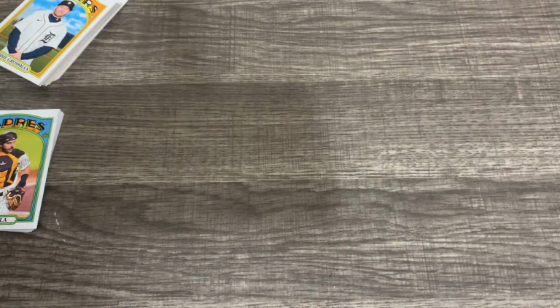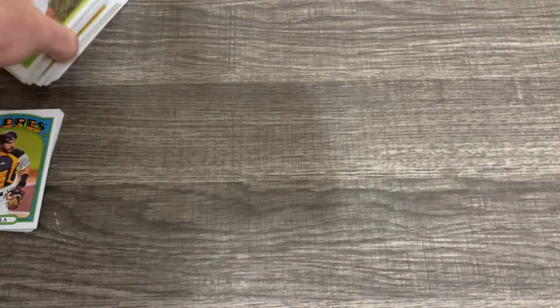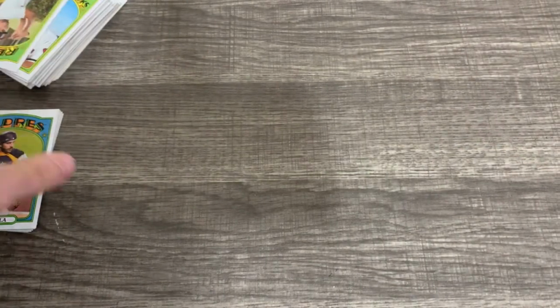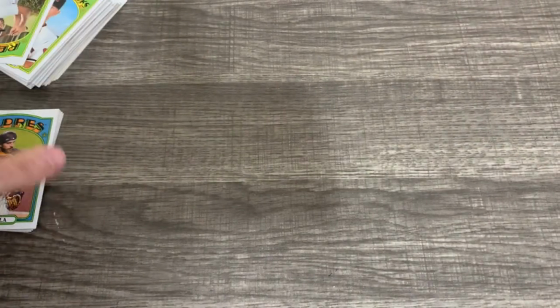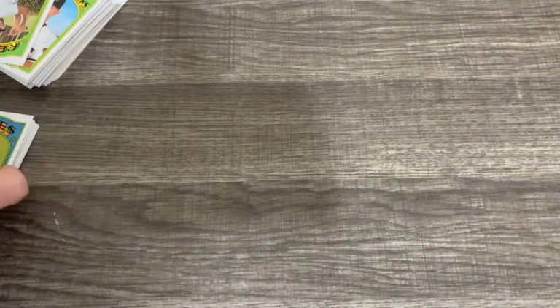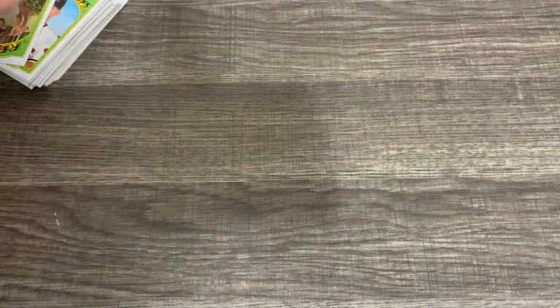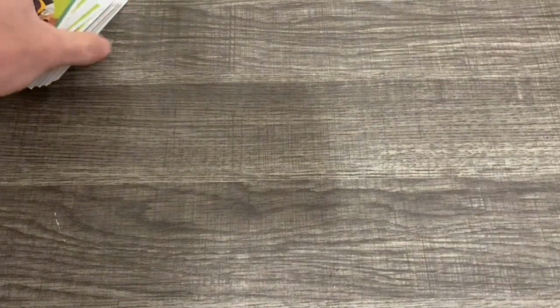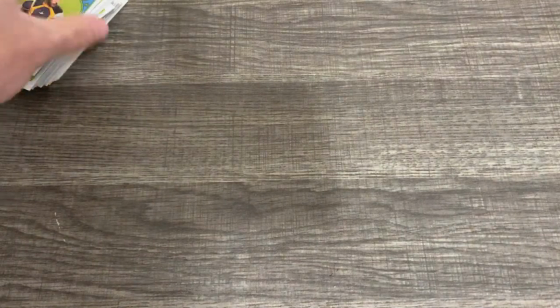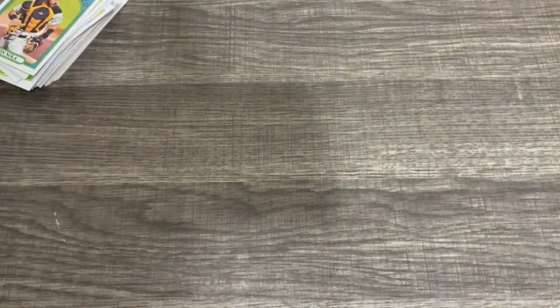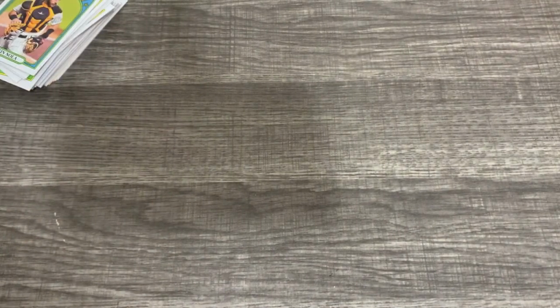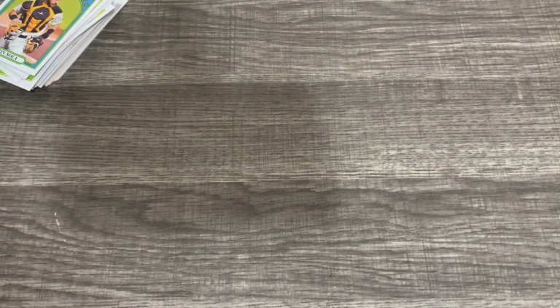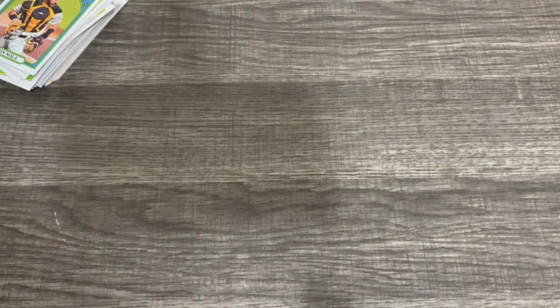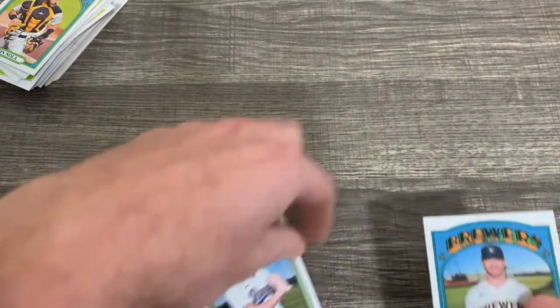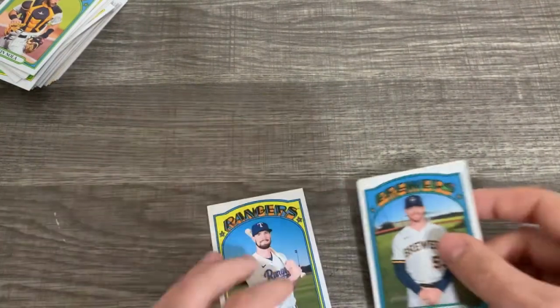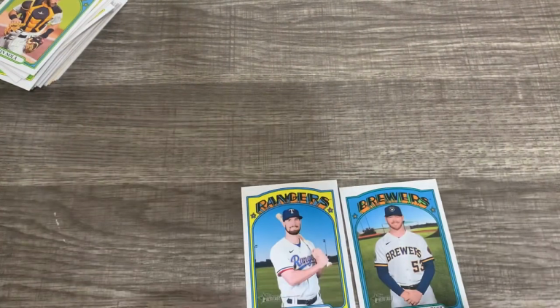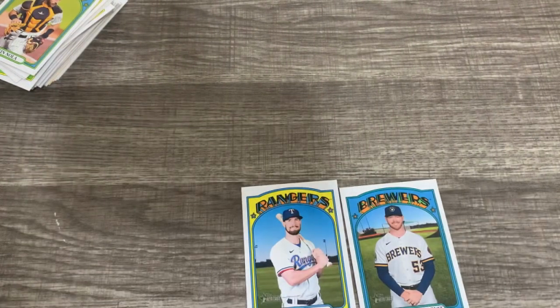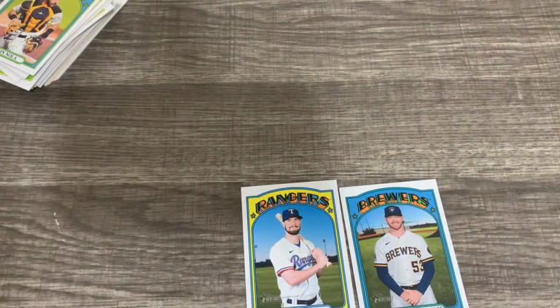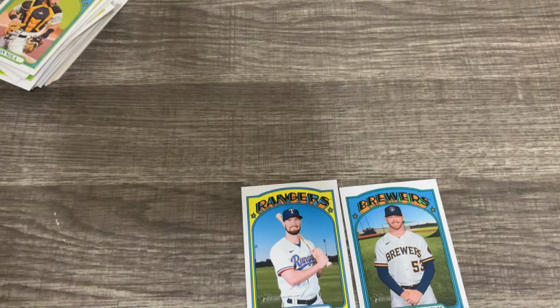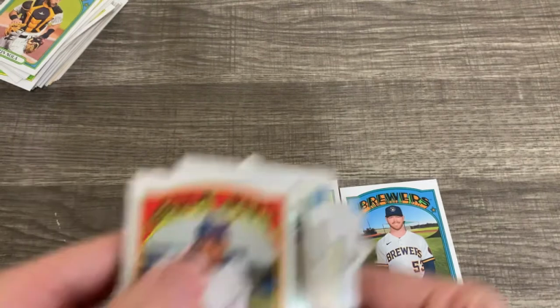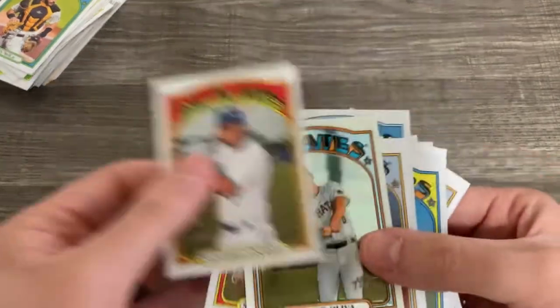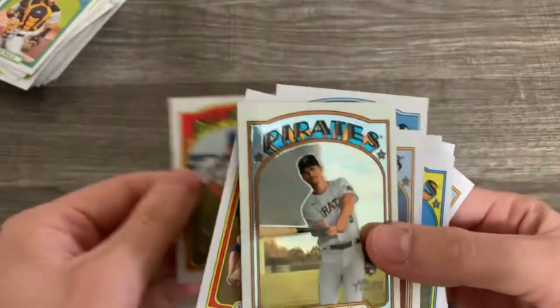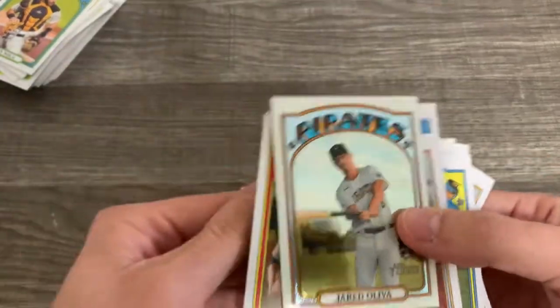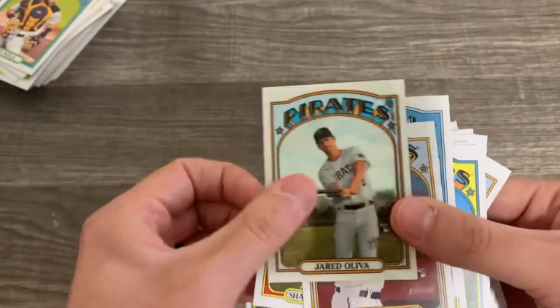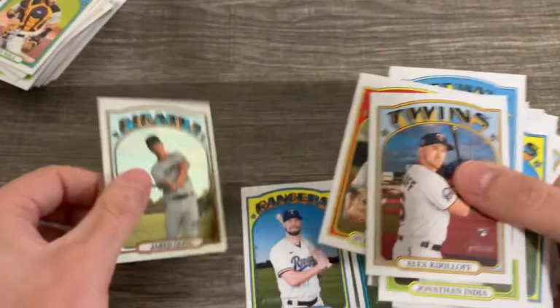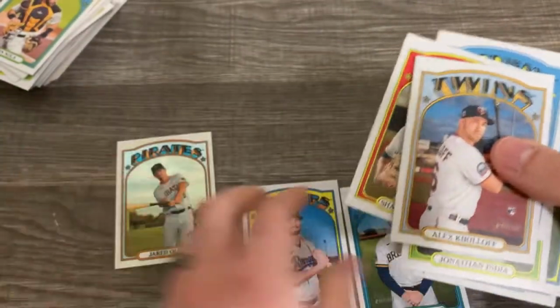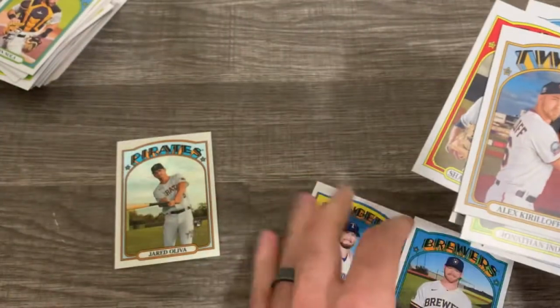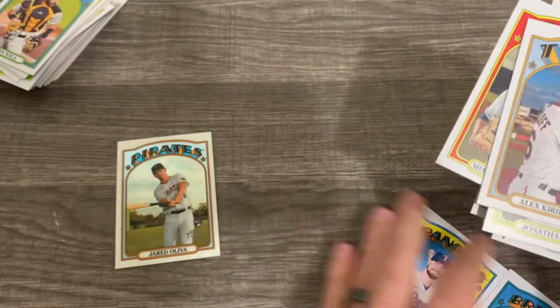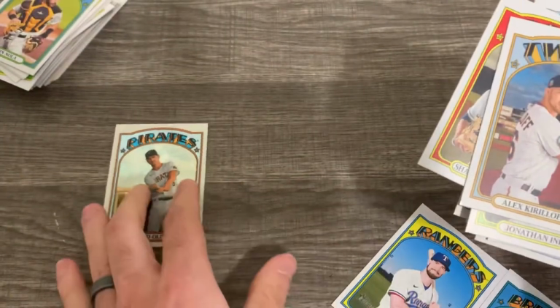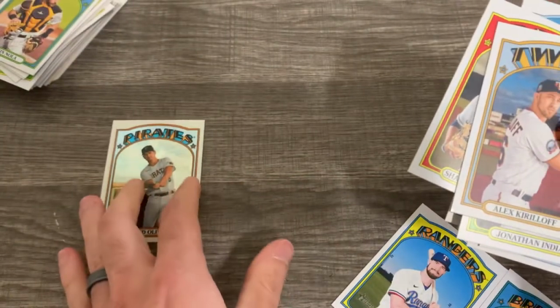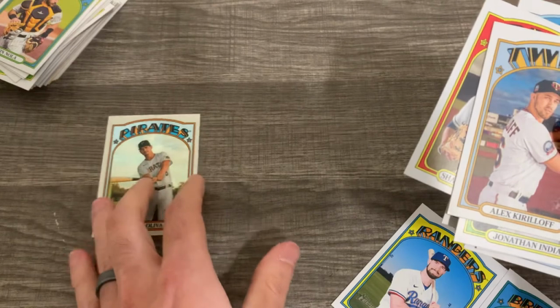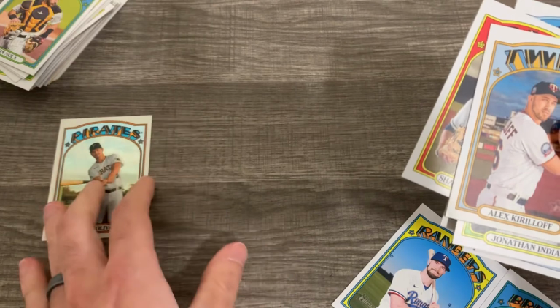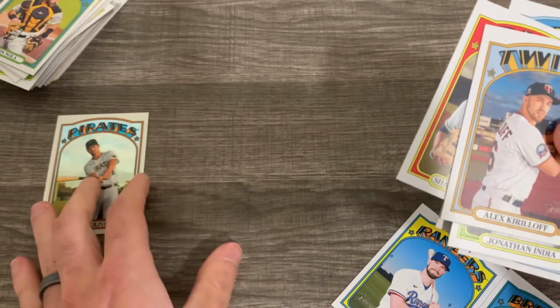I can look through the other ones later. I found the two we were supposed to get — David Dahl and Brandon Woodruff. Let's go through and see some of these cards. I think the Jared Oliva is probably going to be number one because it's Chrome — he's not a bad rookie.